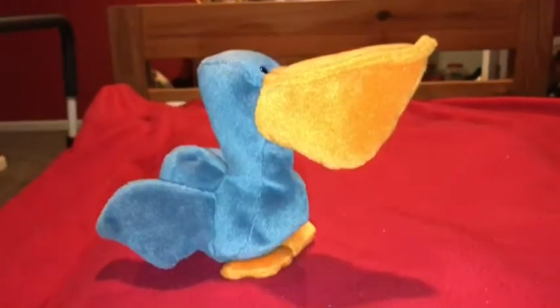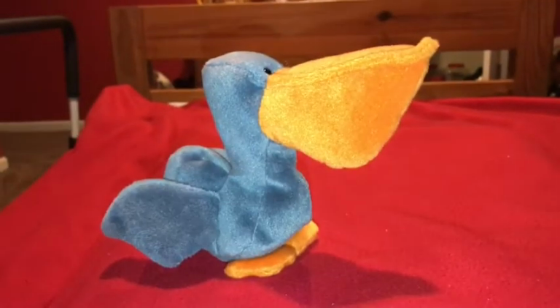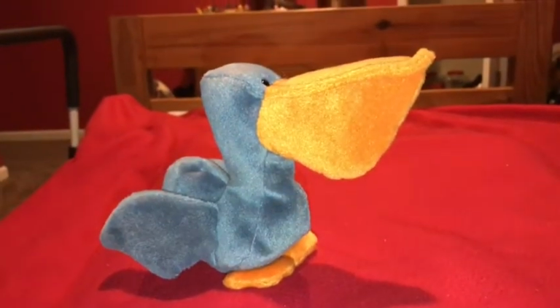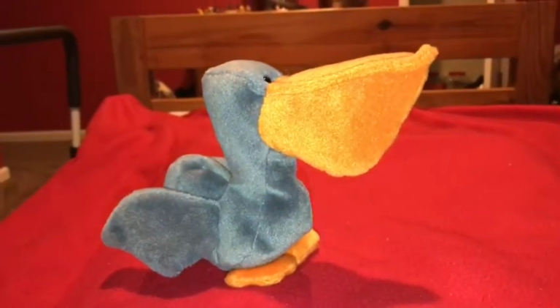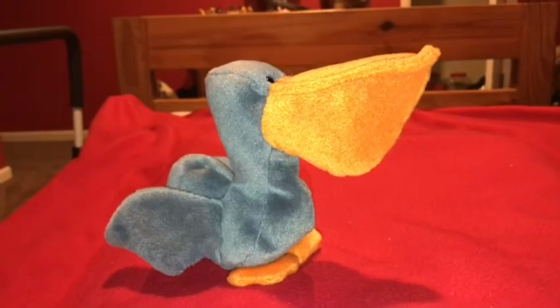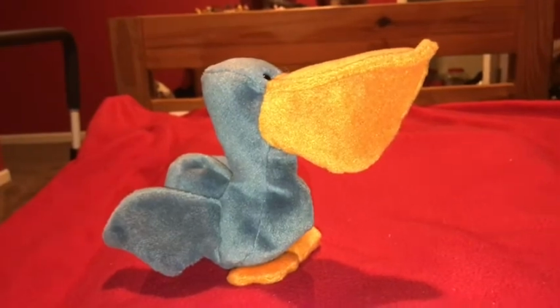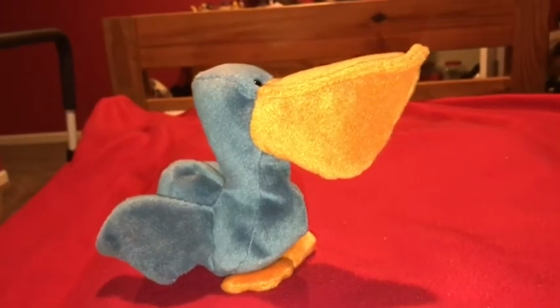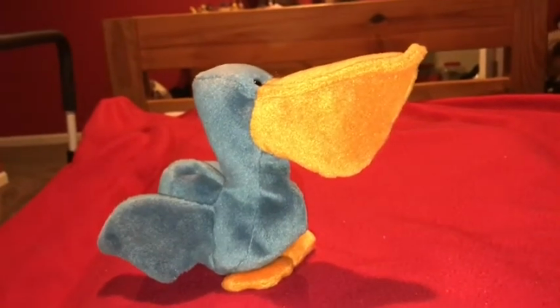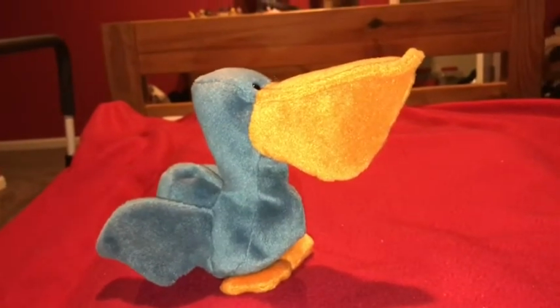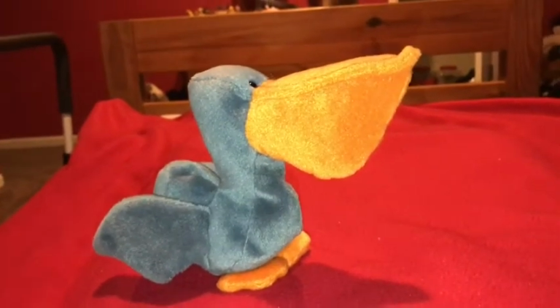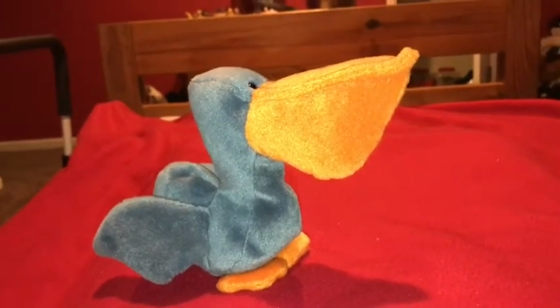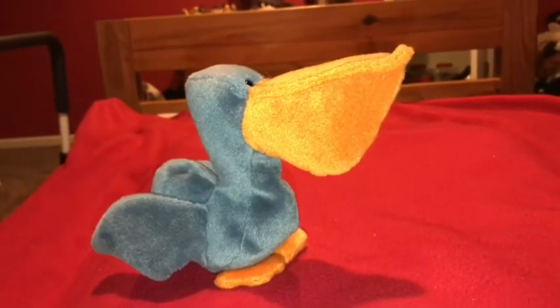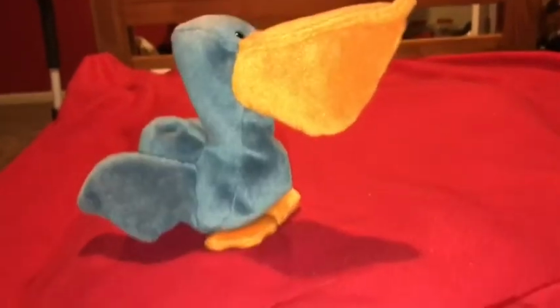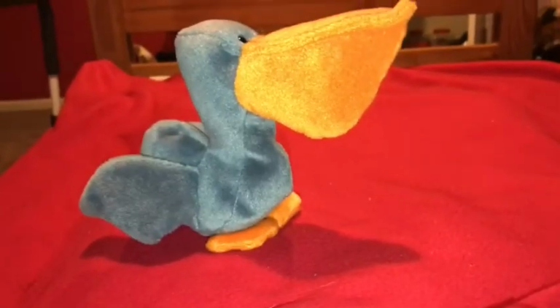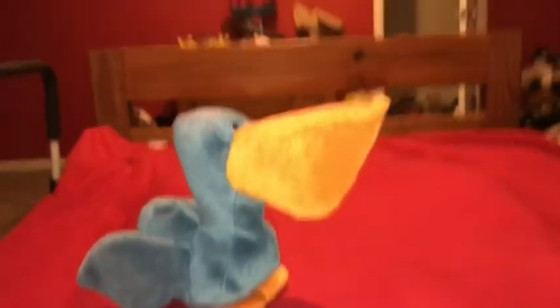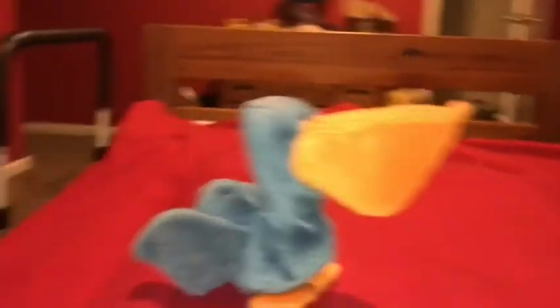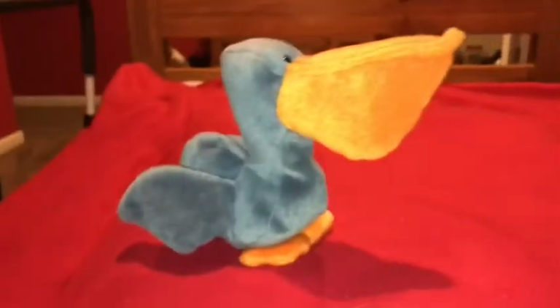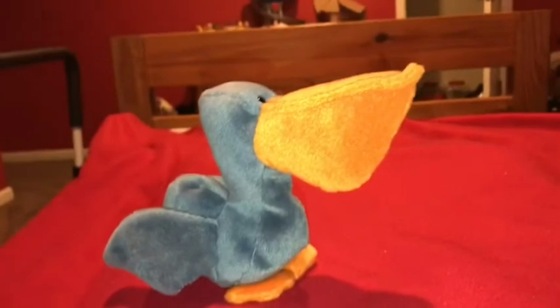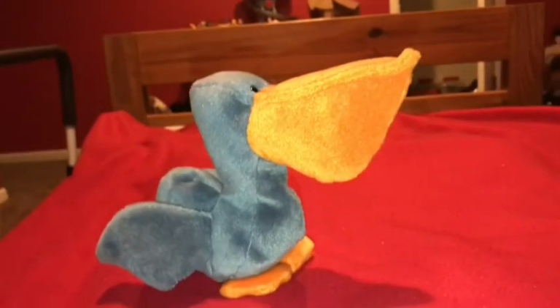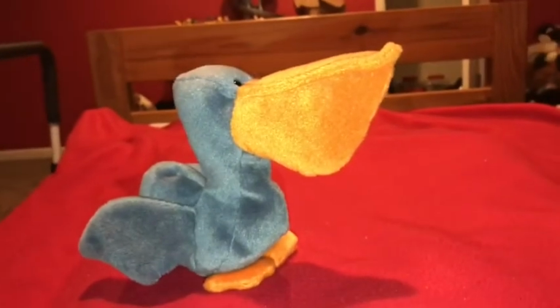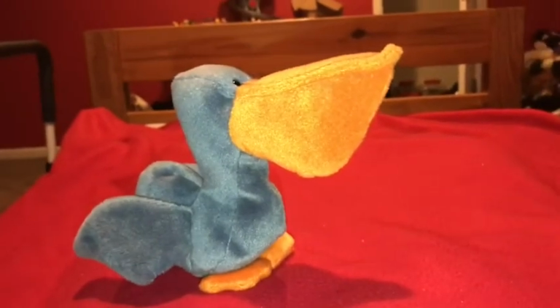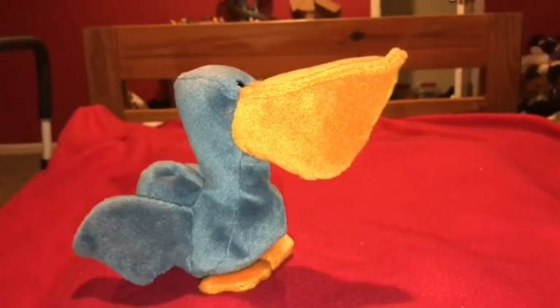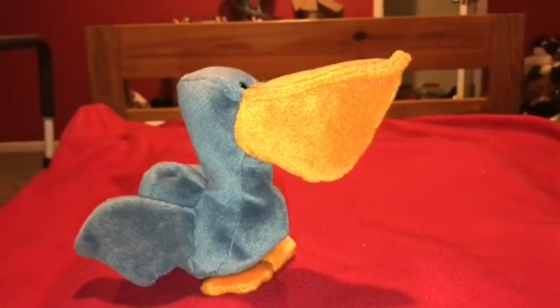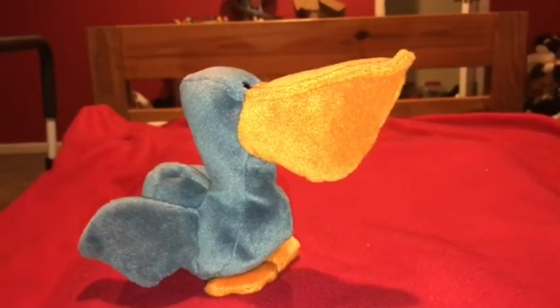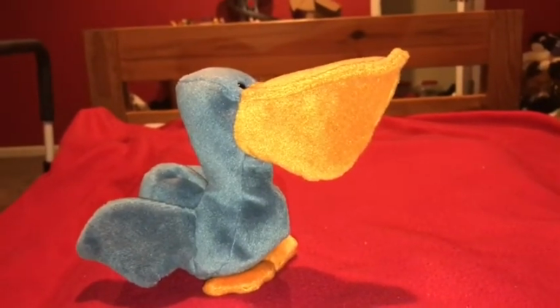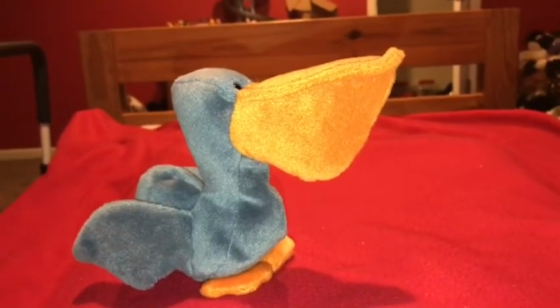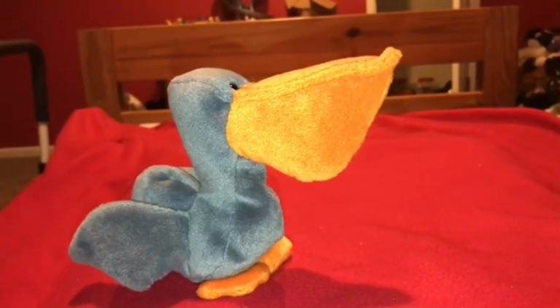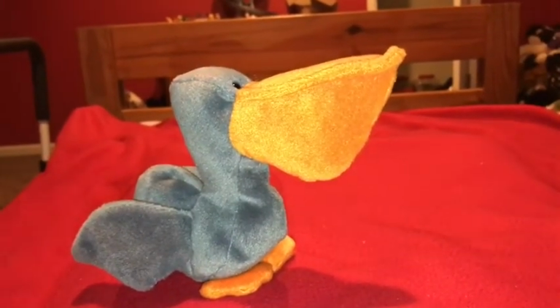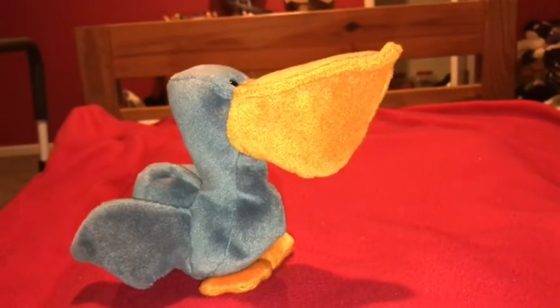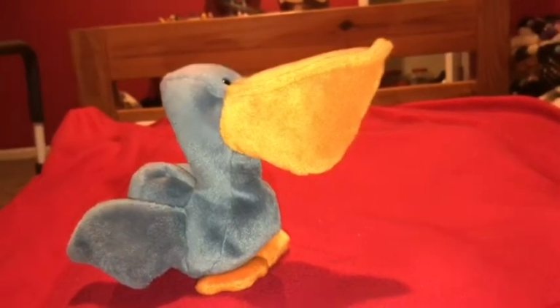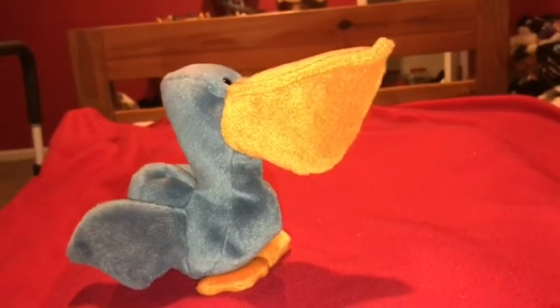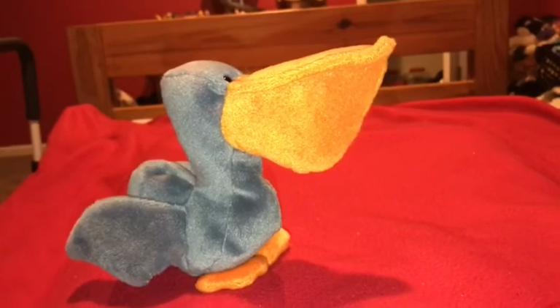Okay, time for the rating. I rate this pelican stuffed animal a 10 out of 10. I recommend anybody getting this stuffed animal if they like pelicans, seabirds, and Ty stuffed animals.